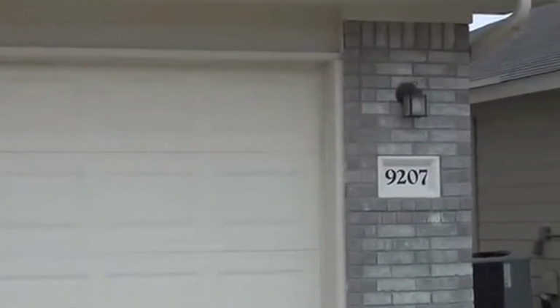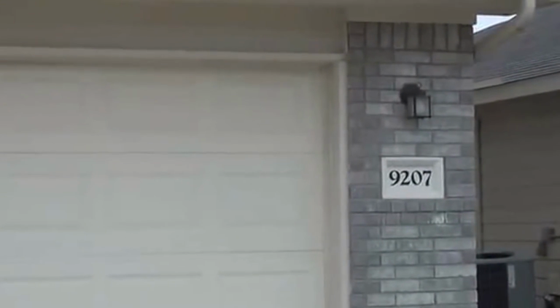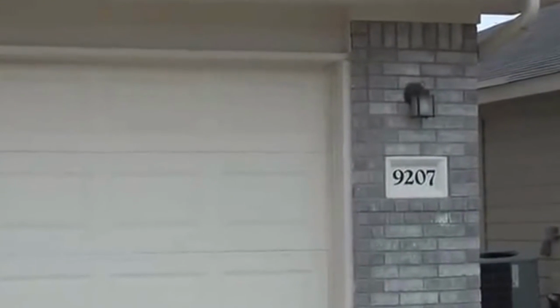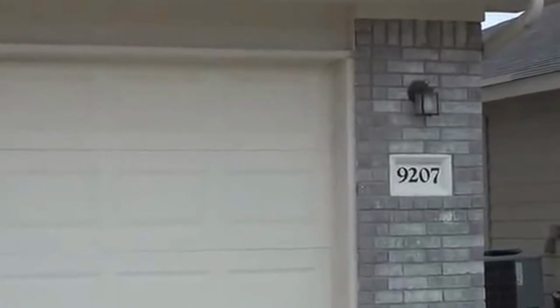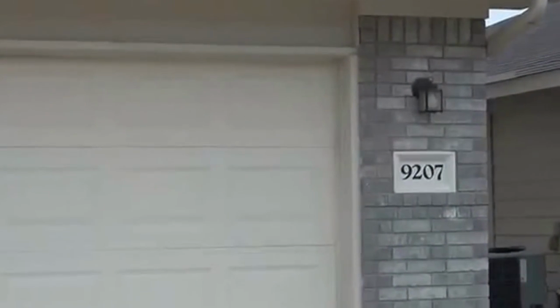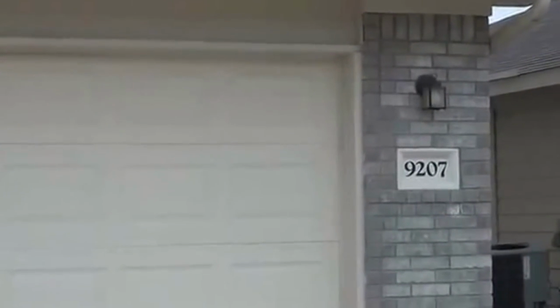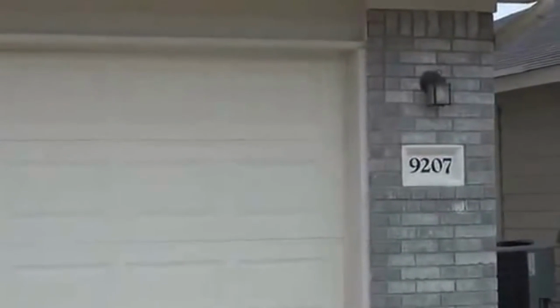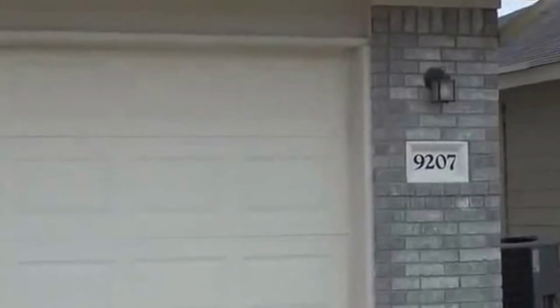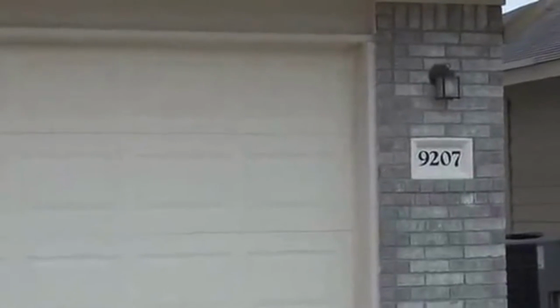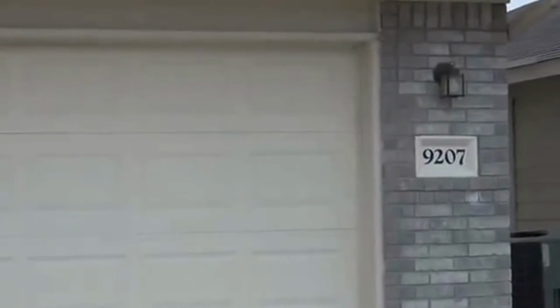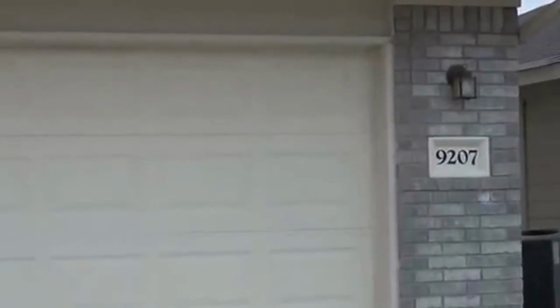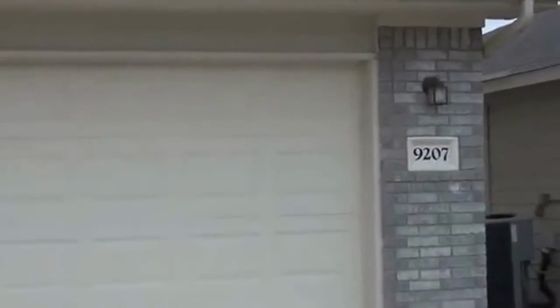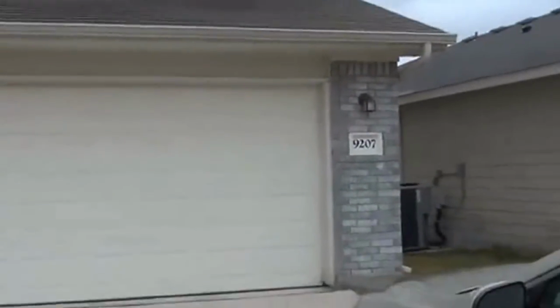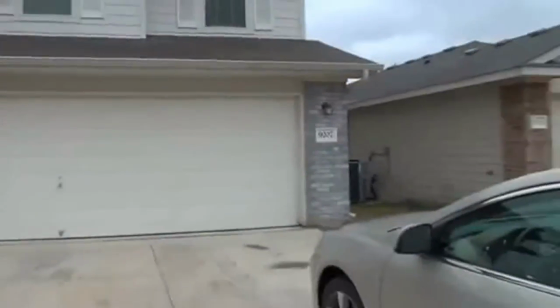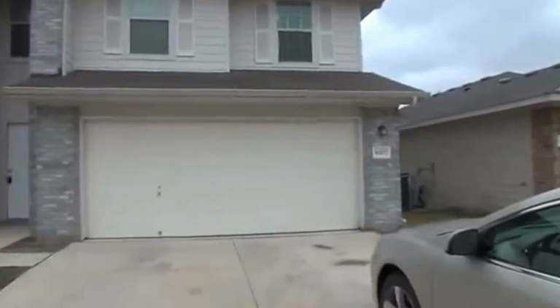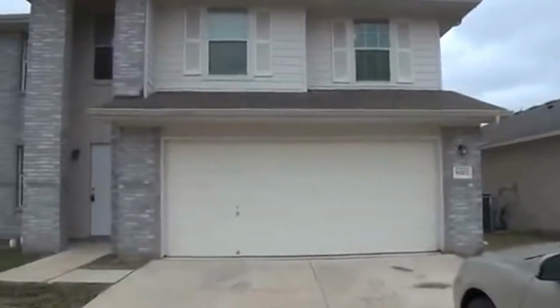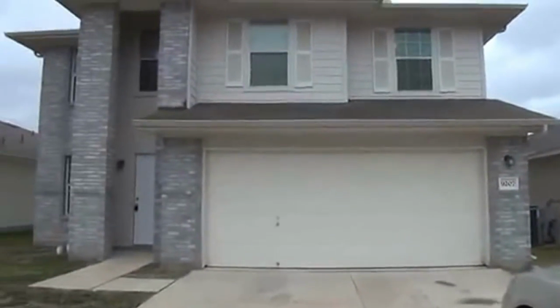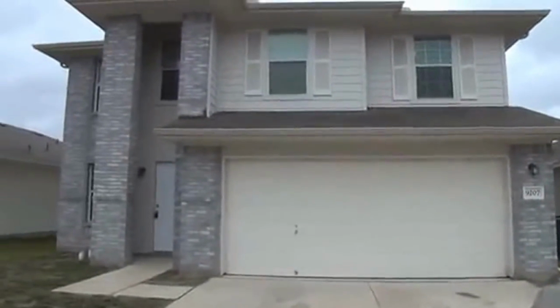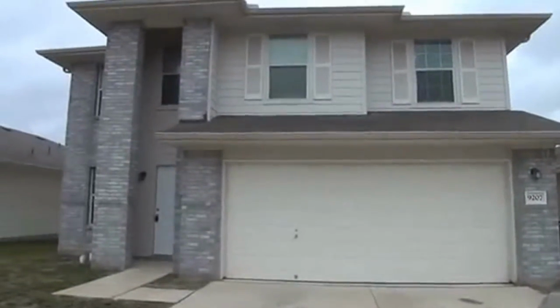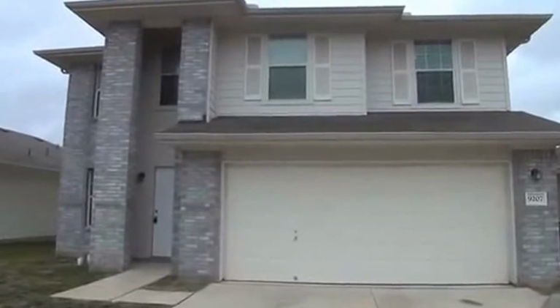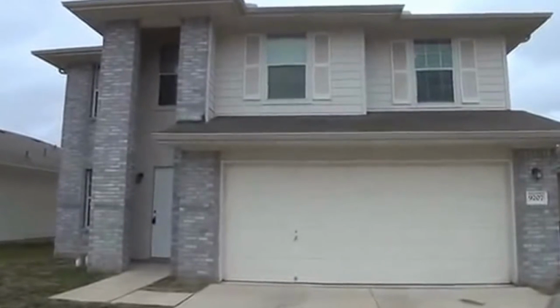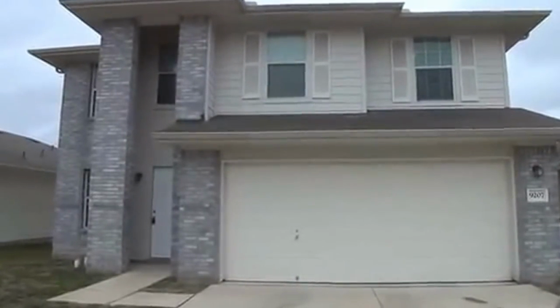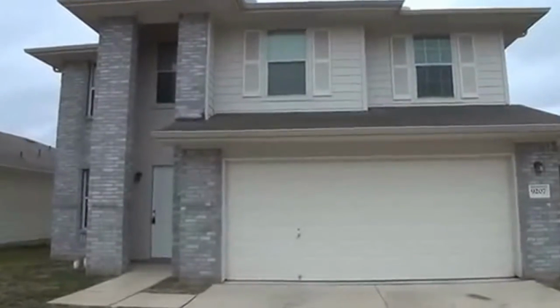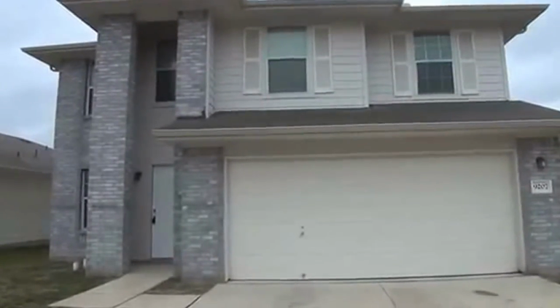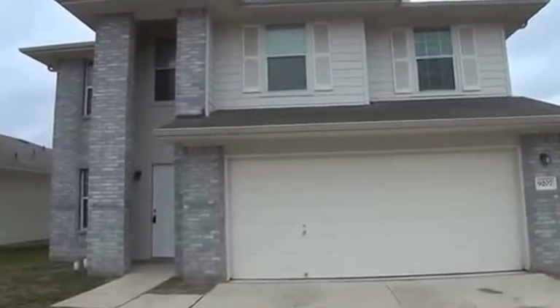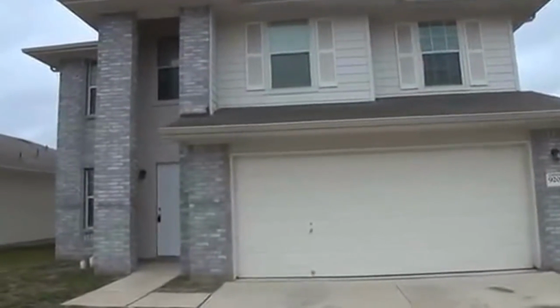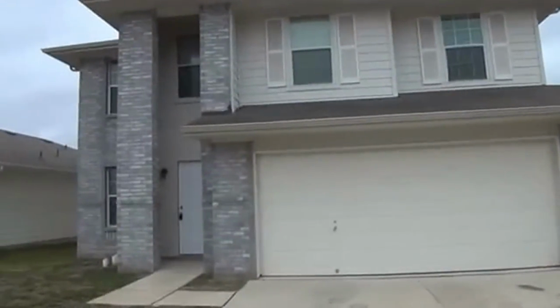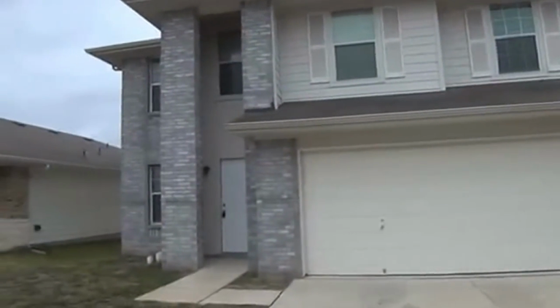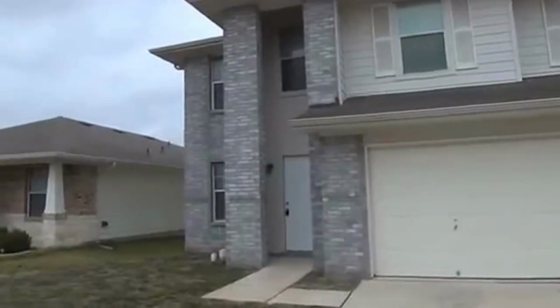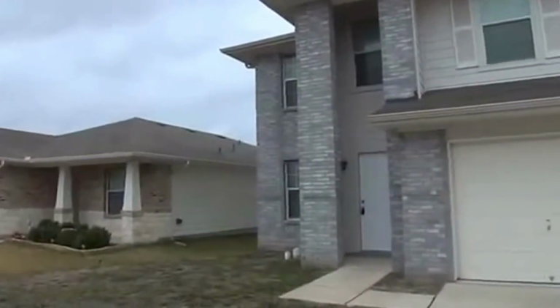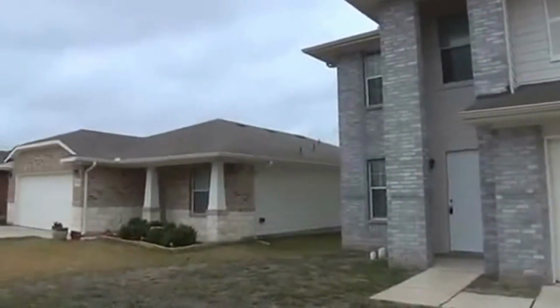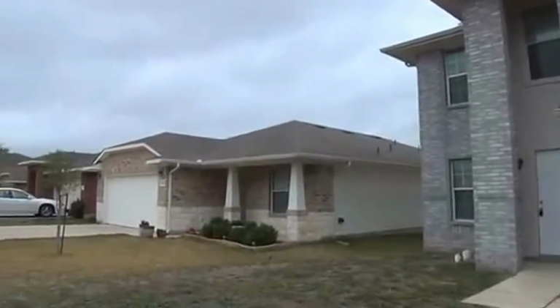This is Jeff here with Liberty Management. This is a property at 9207 Everton. This property is for rent. It's off of Marbach and Hallwick Roads, in the Westbury Place subdivision.